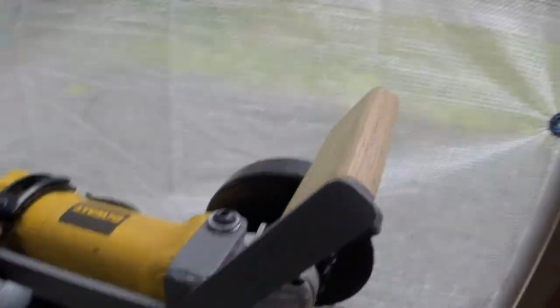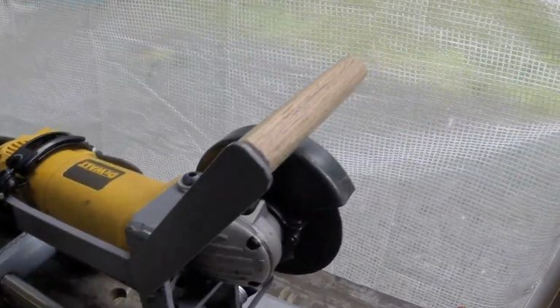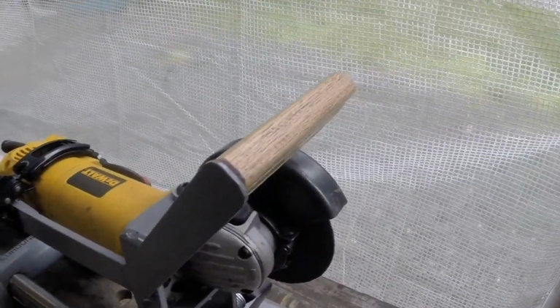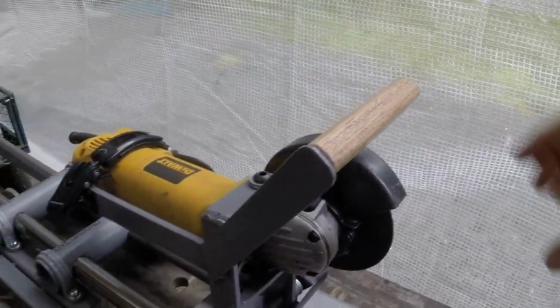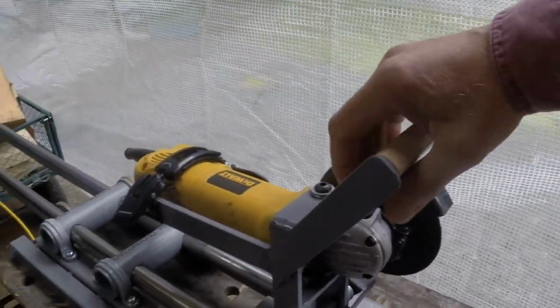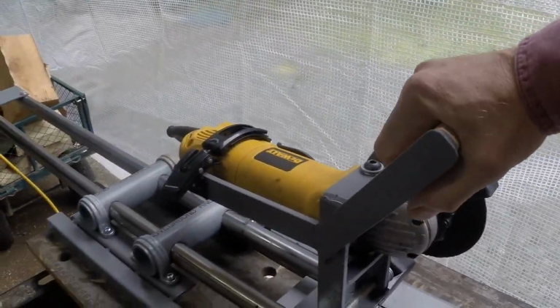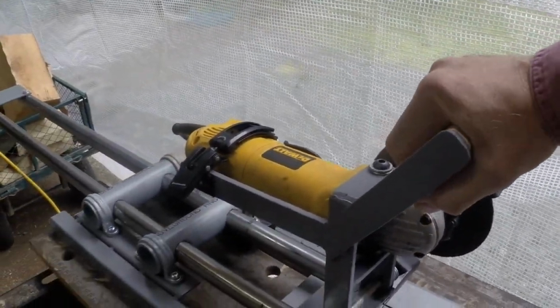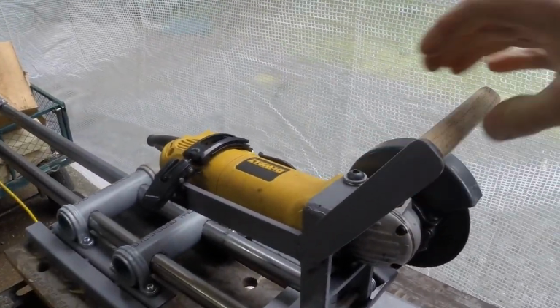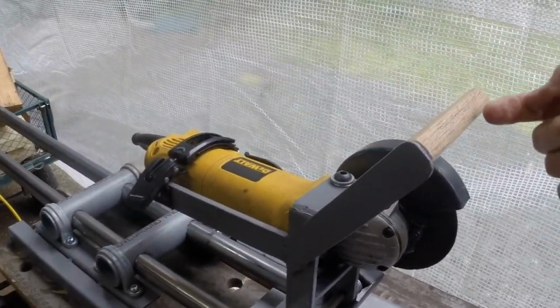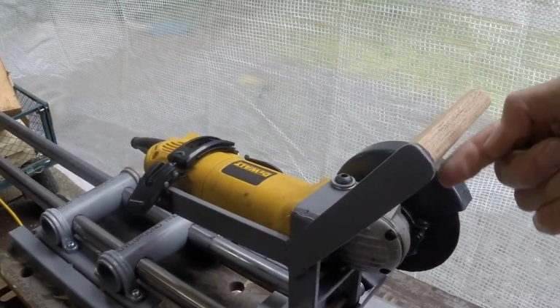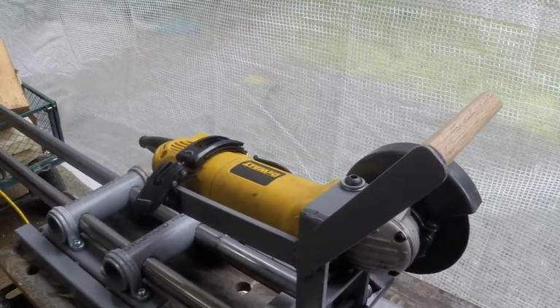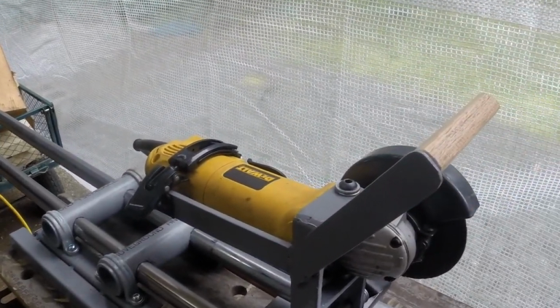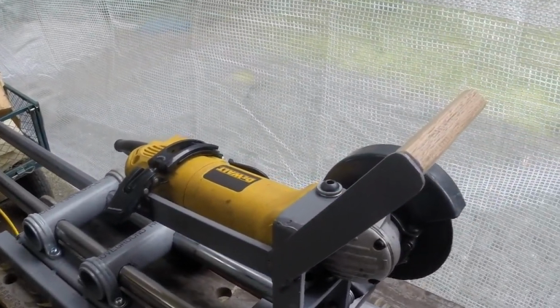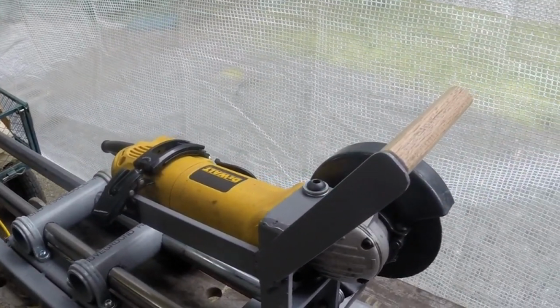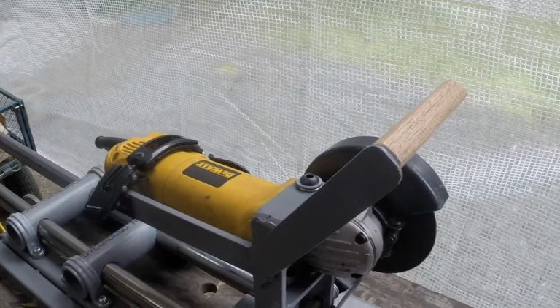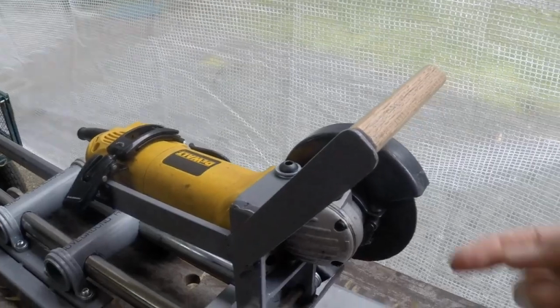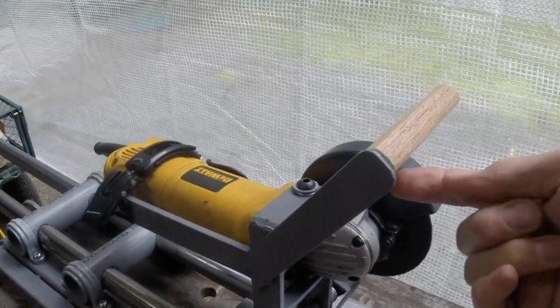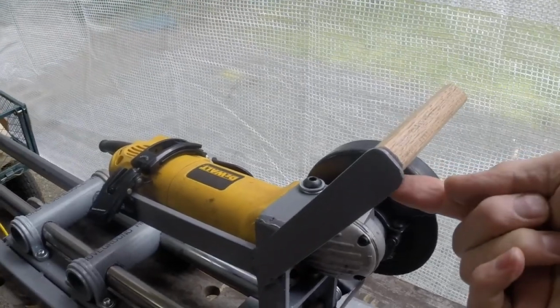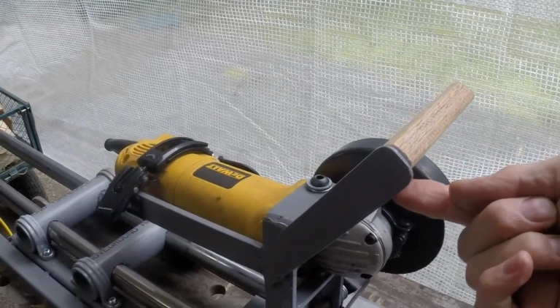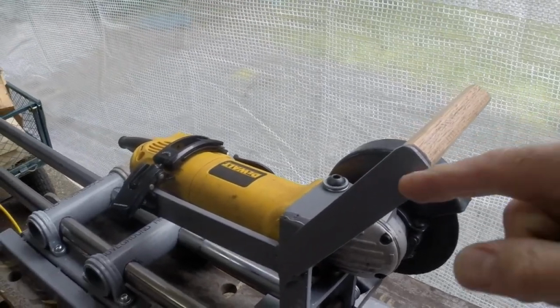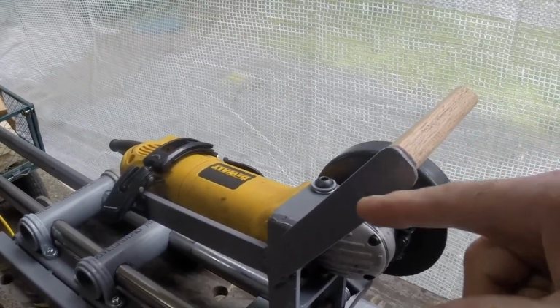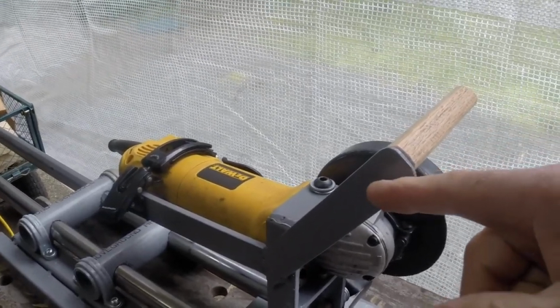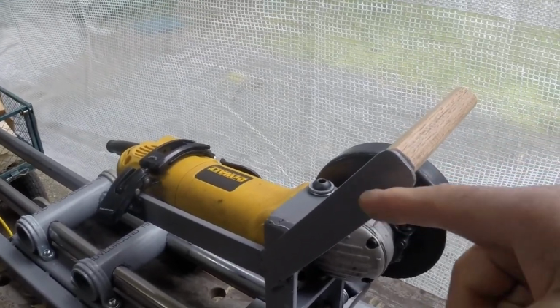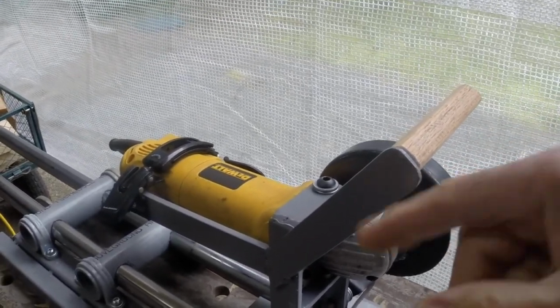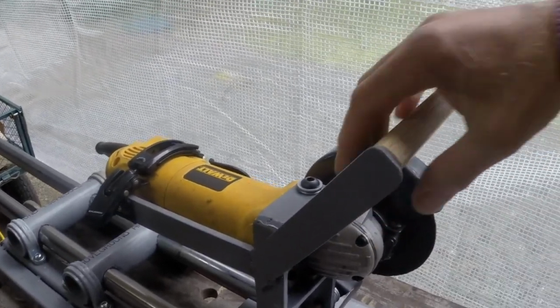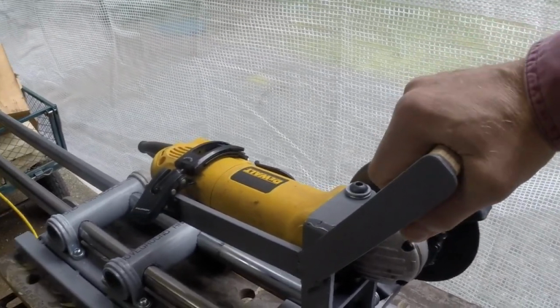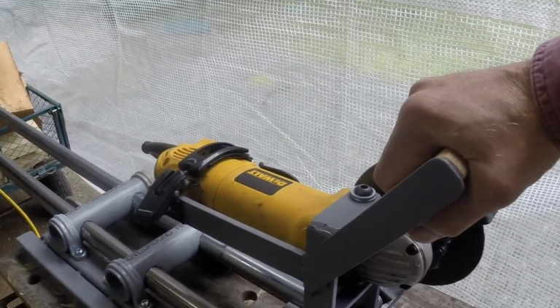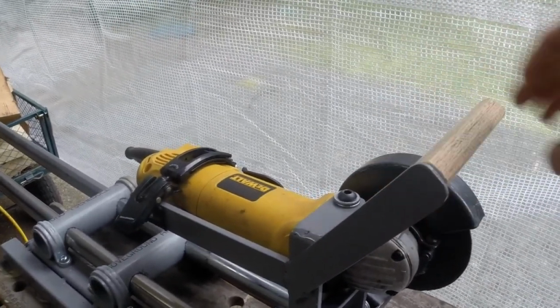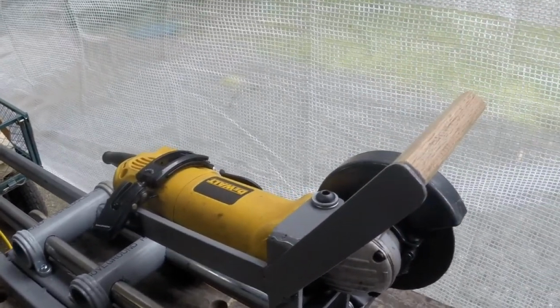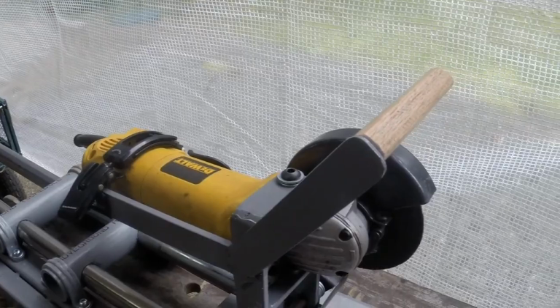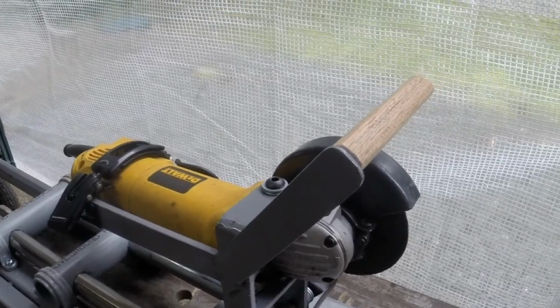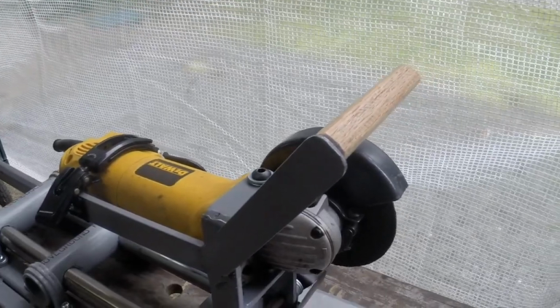I took a chunk of oak flooring, drilled a hole in it, and used a hot glue gun to glue it onto a chunk of rebar that was welded on the side of this plate. It gives me a nice firm comfortable grip handle.